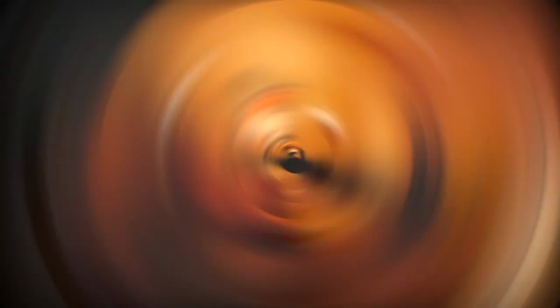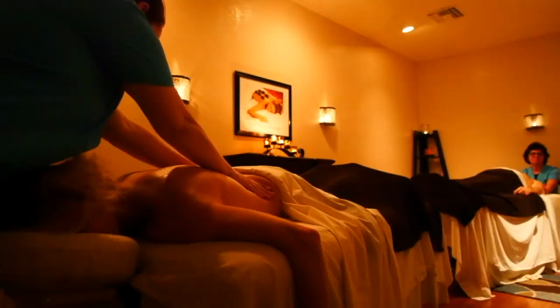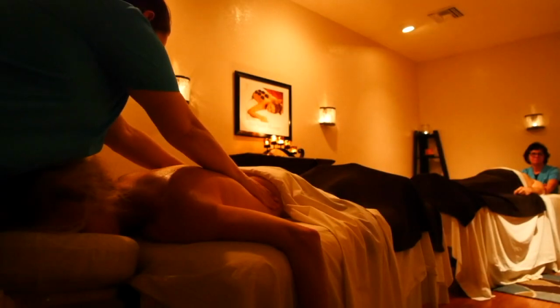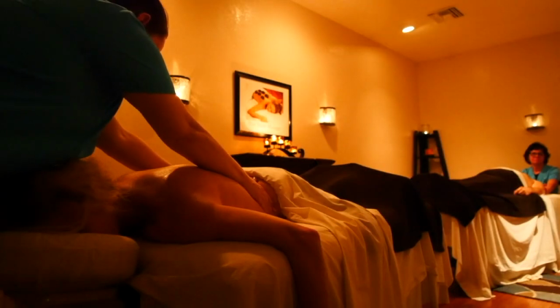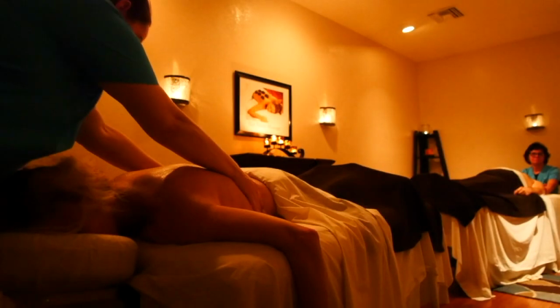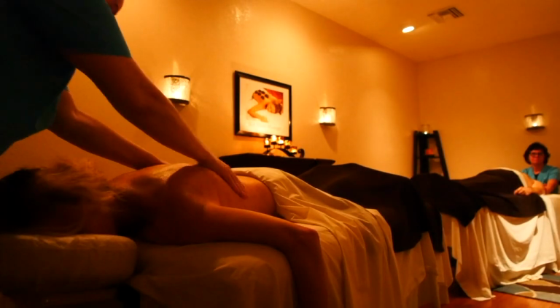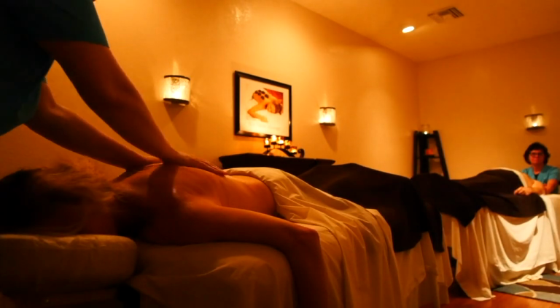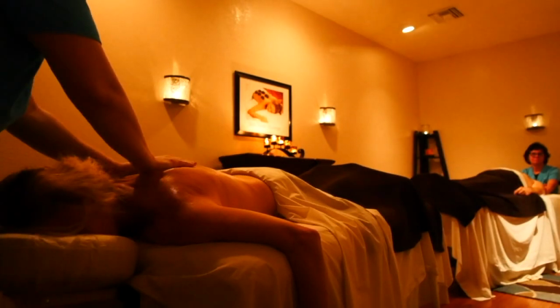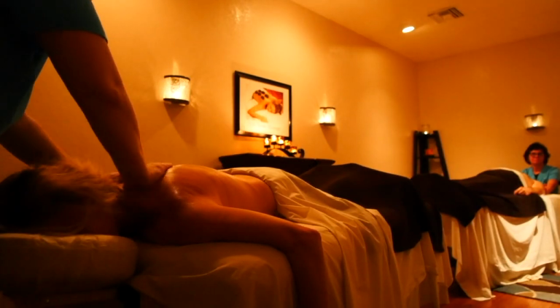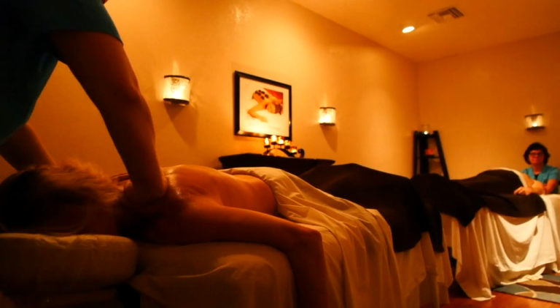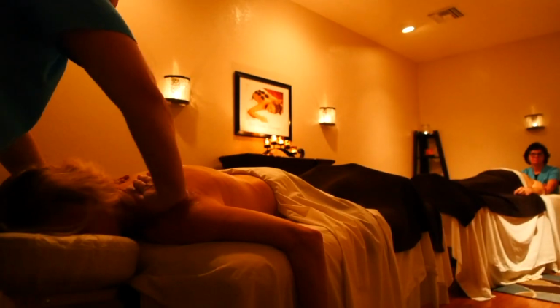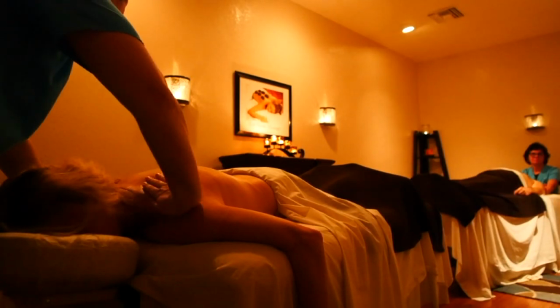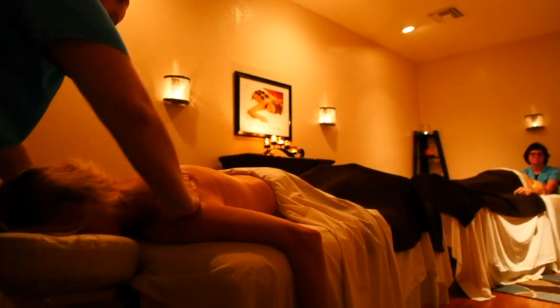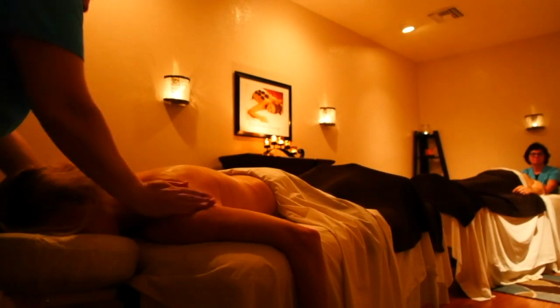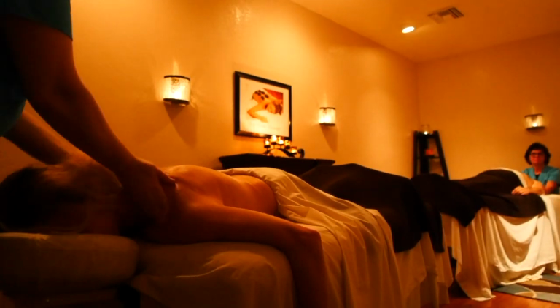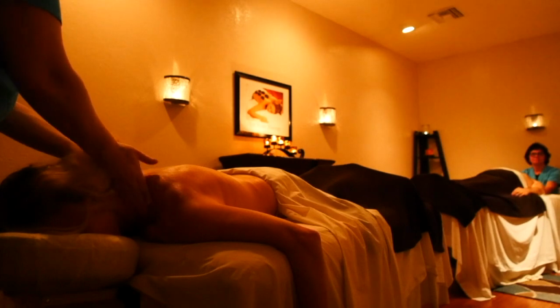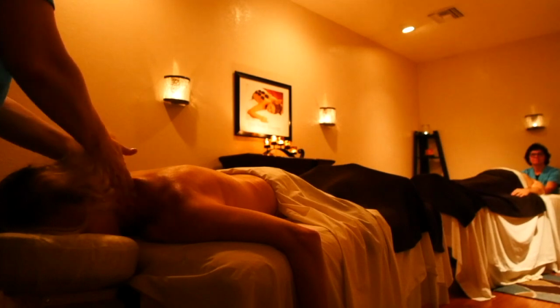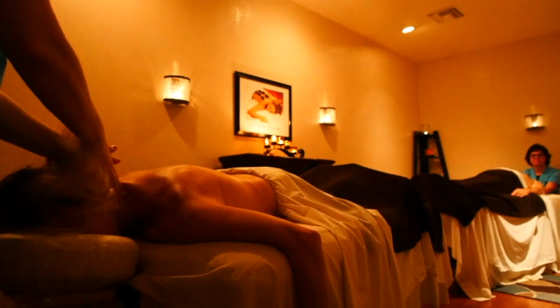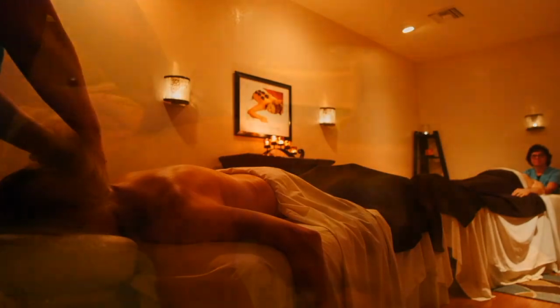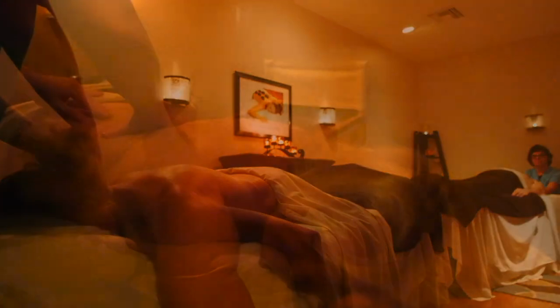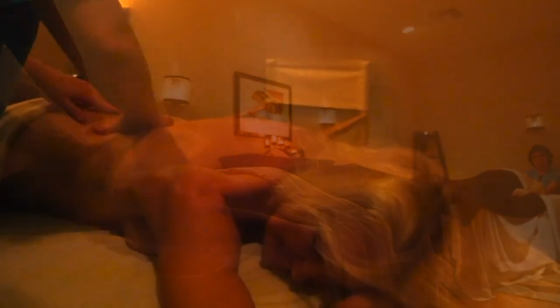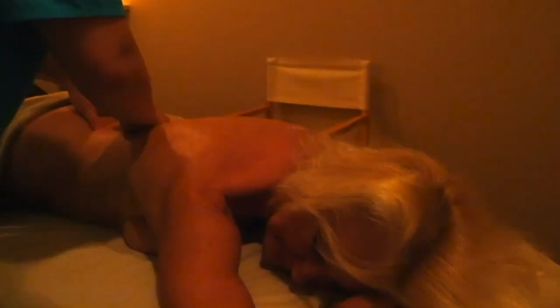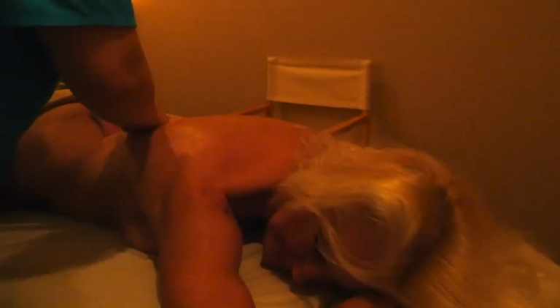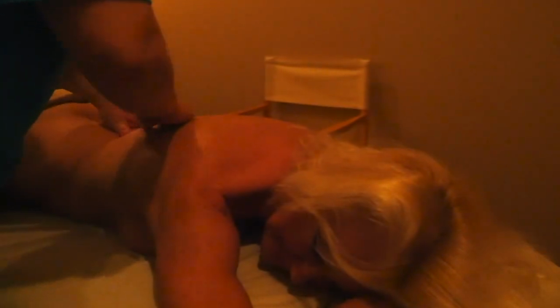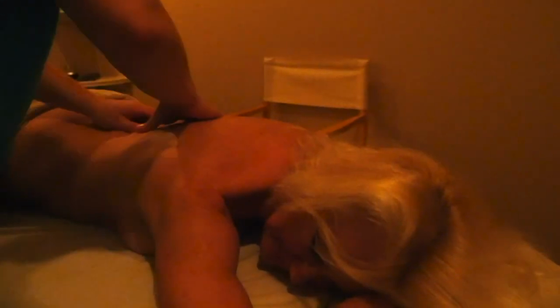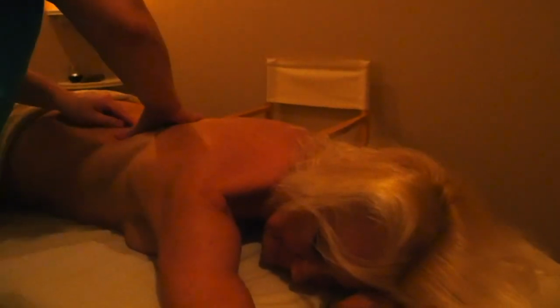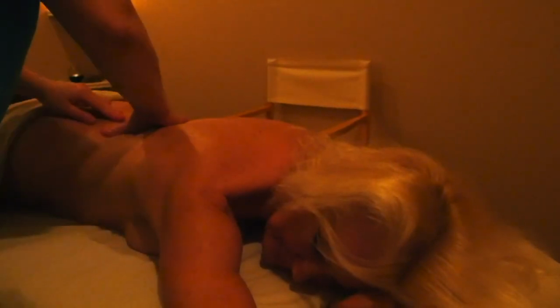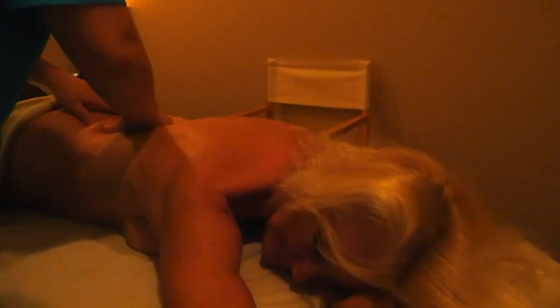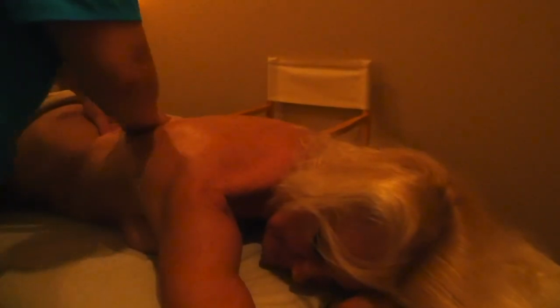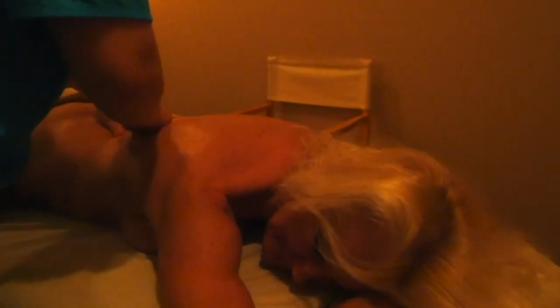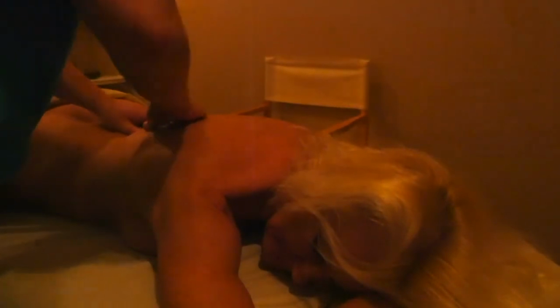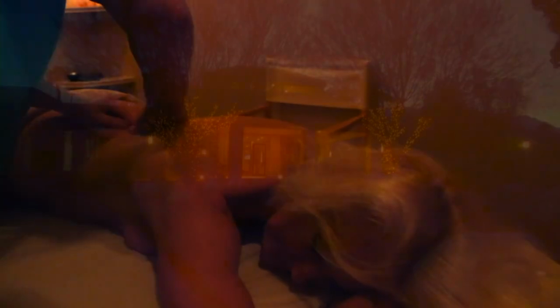After a workout or a day on the court or course, there's nothing better than a massage at our full-feature spa, which offers both couples and single massage.